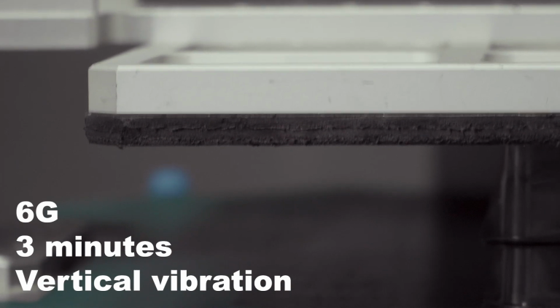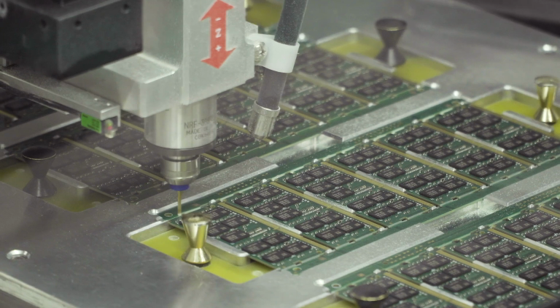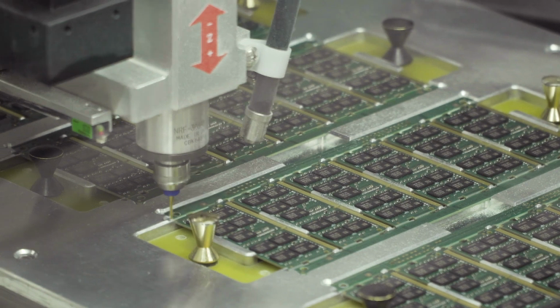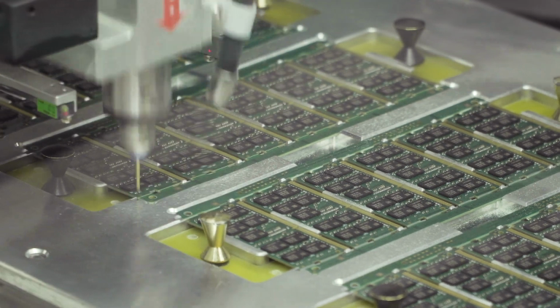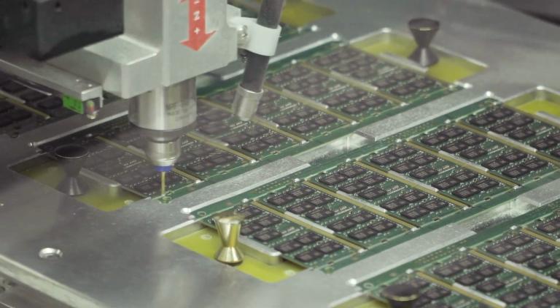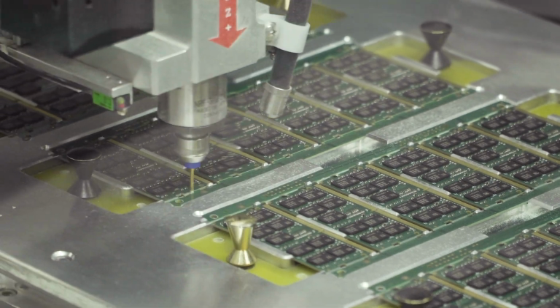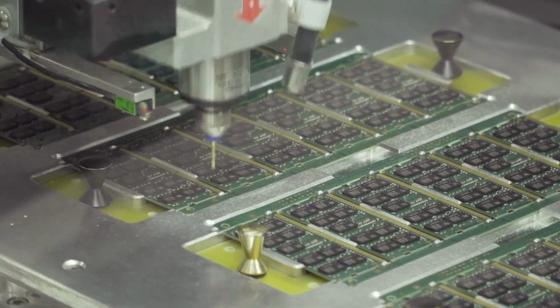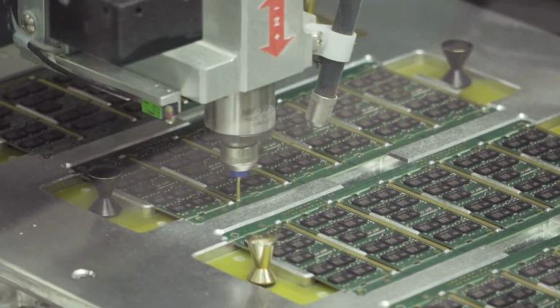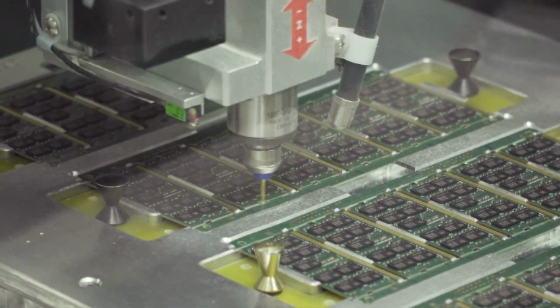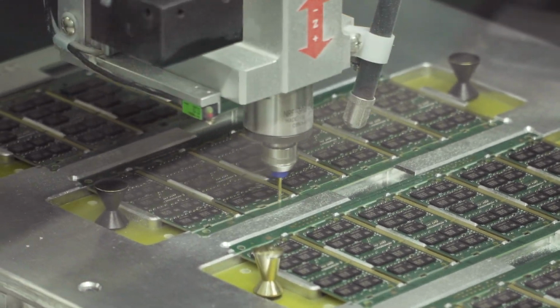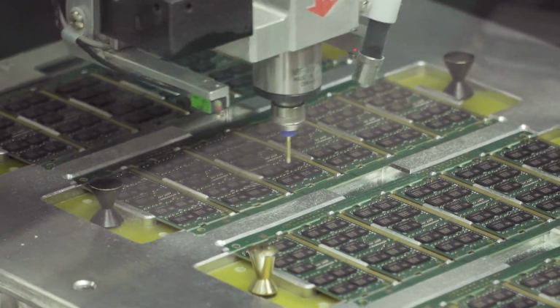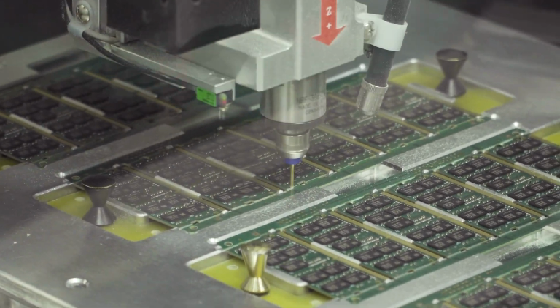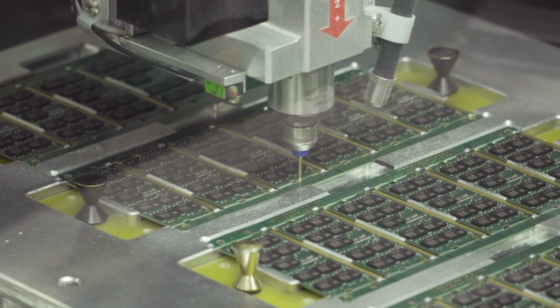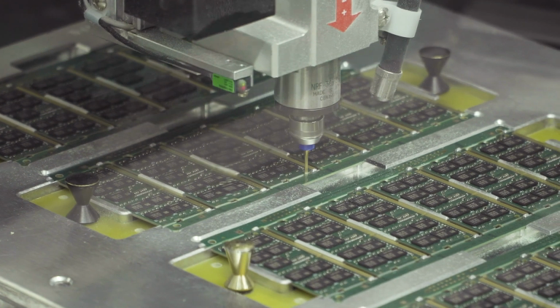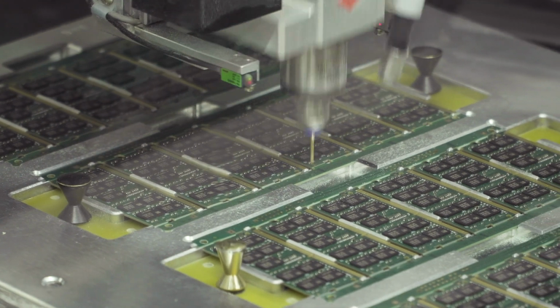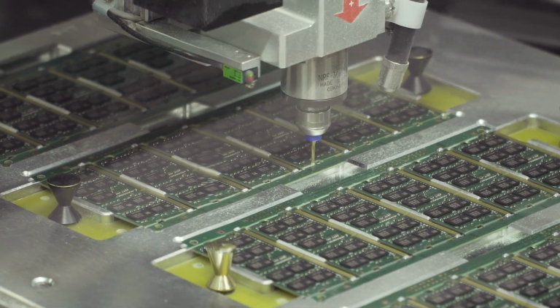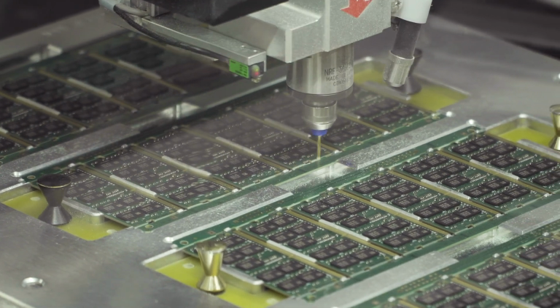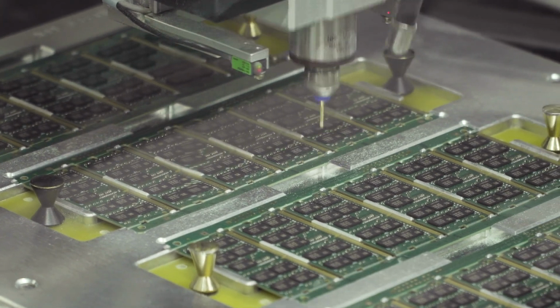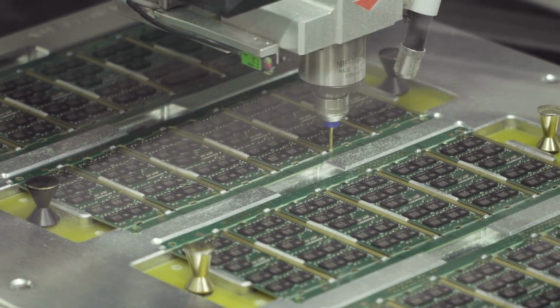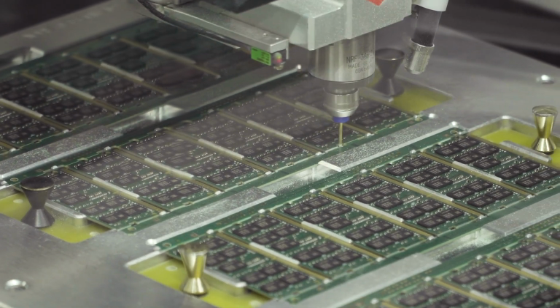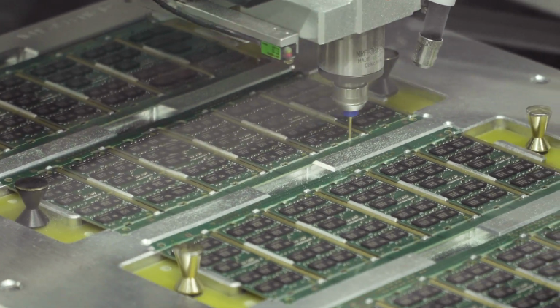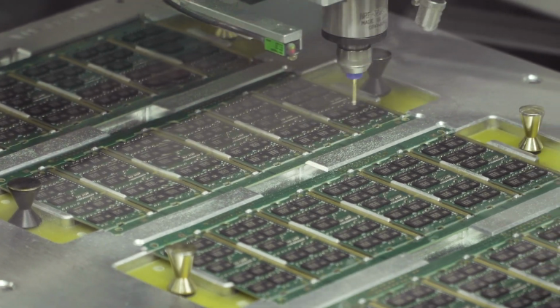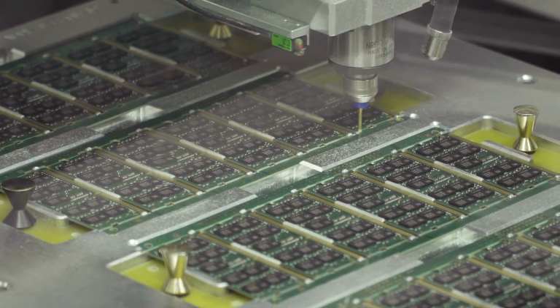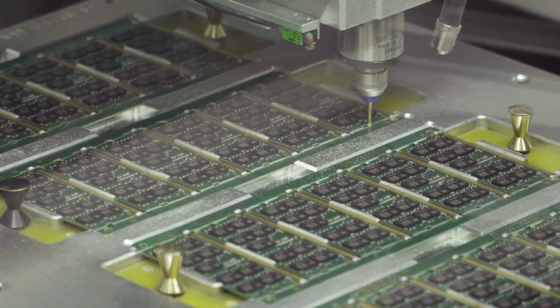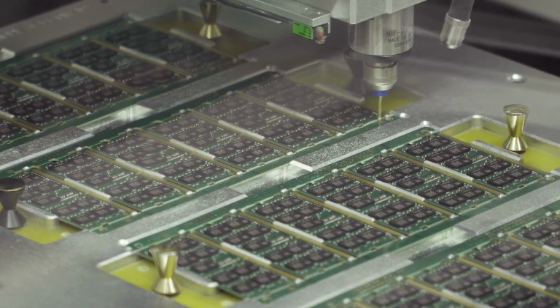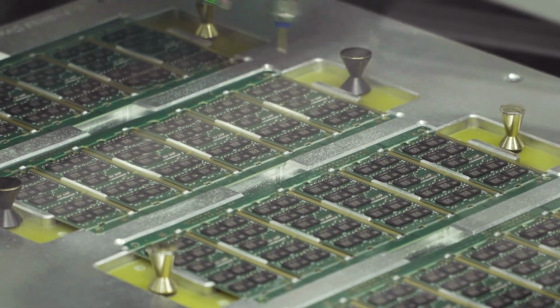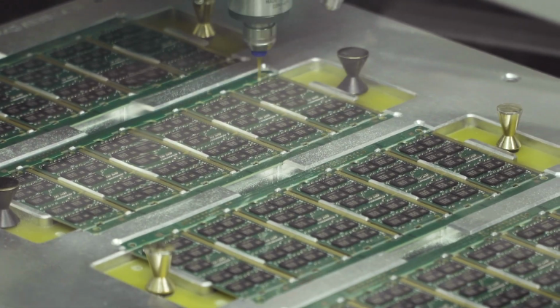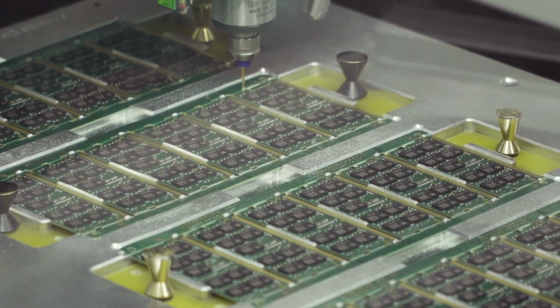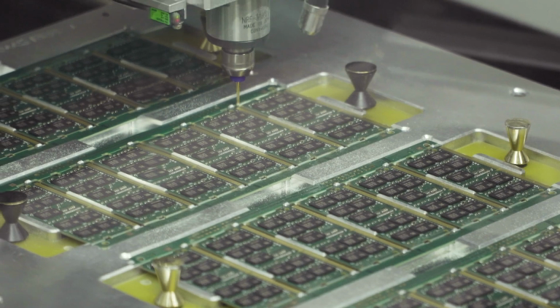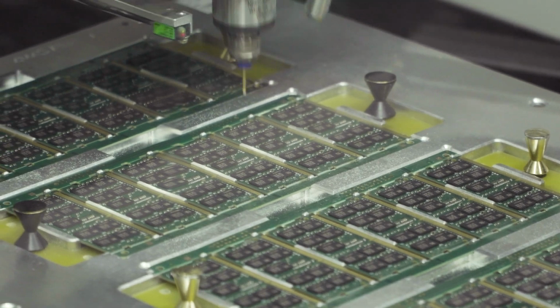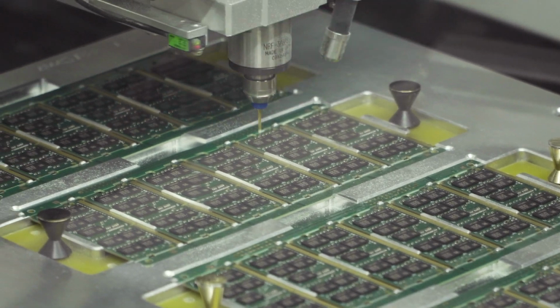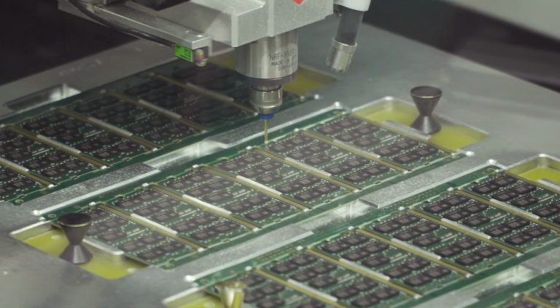At InnoDisk we use a router to do the PCB cutting. The milling cutter will follow our program settings to cut the PCB, which can reduce stress and comes with better reliability.